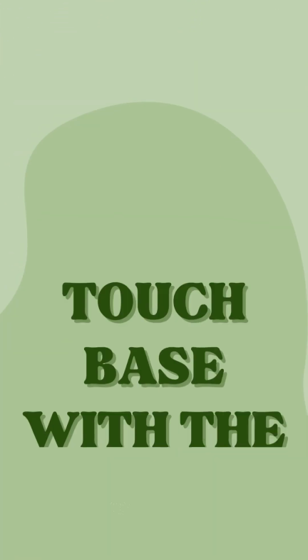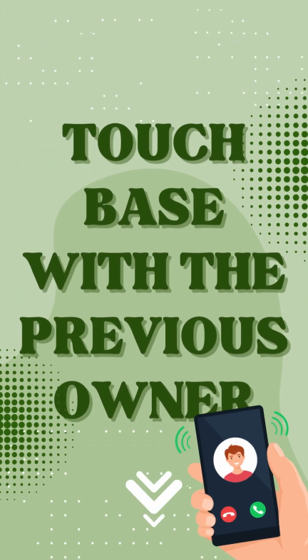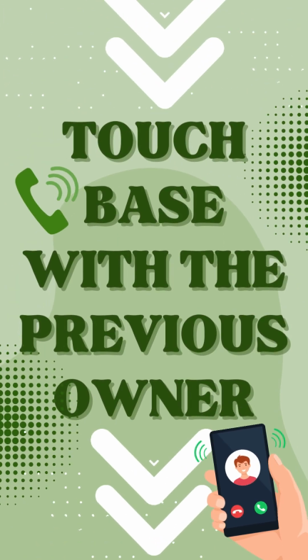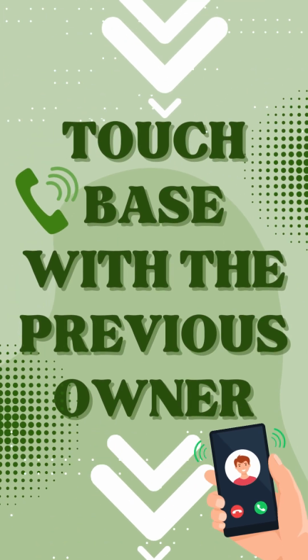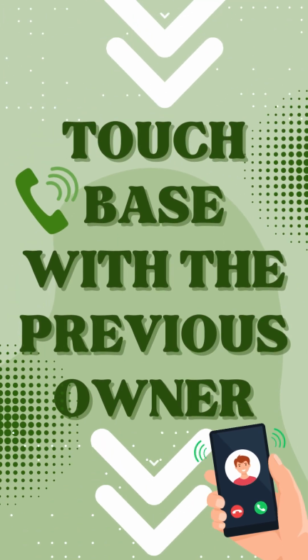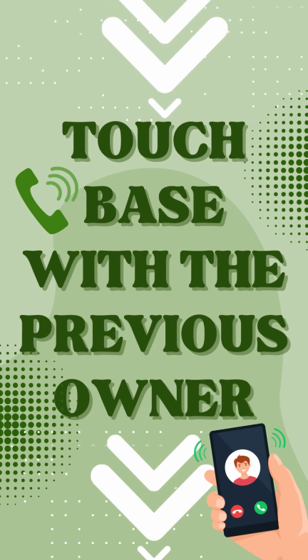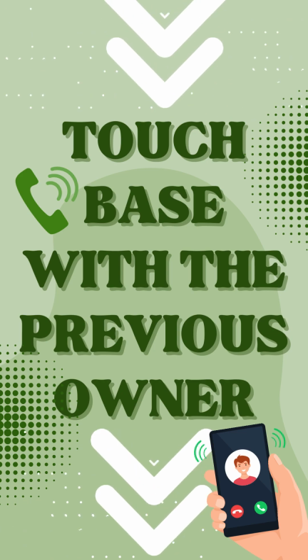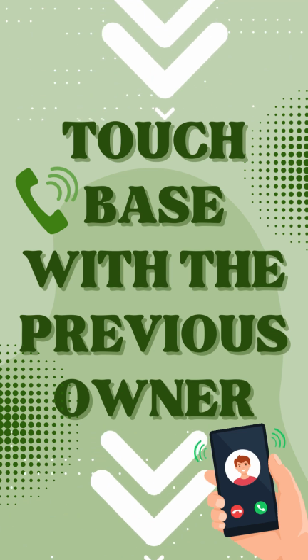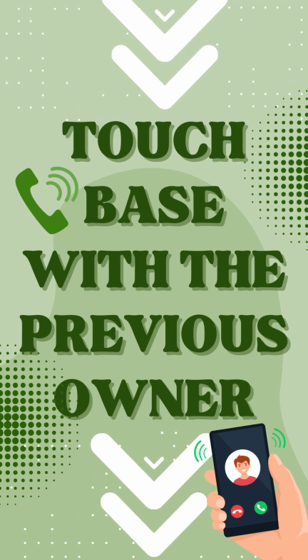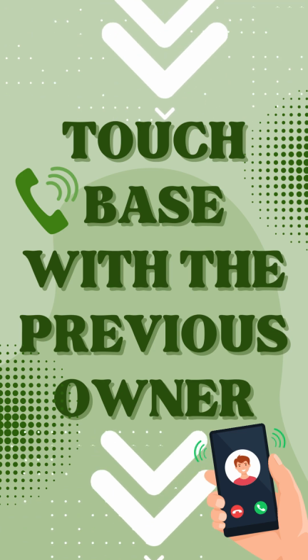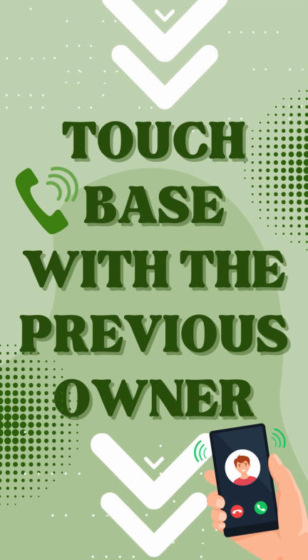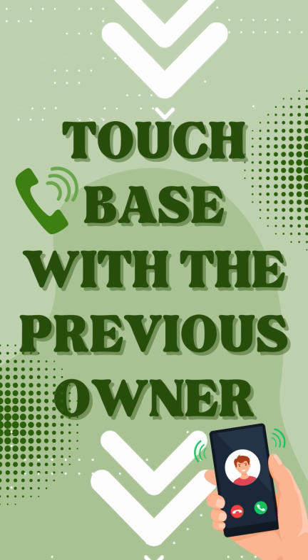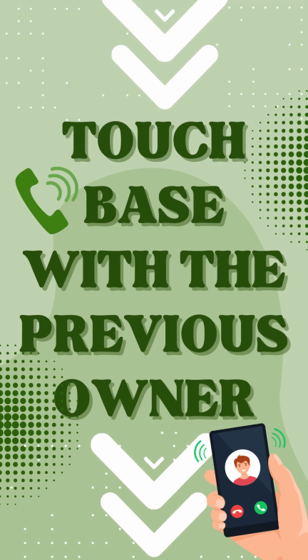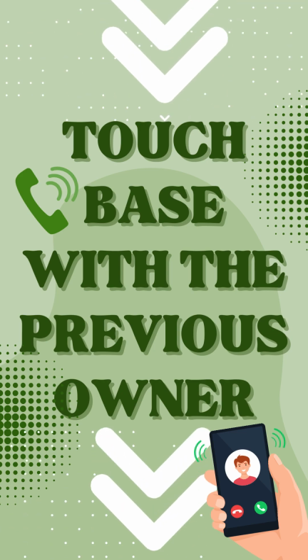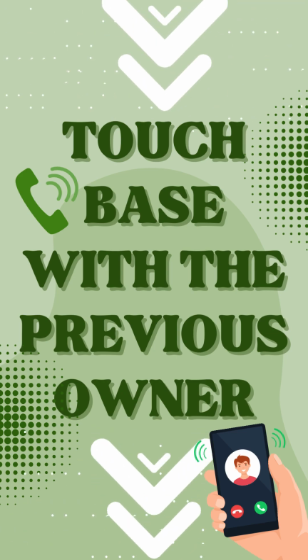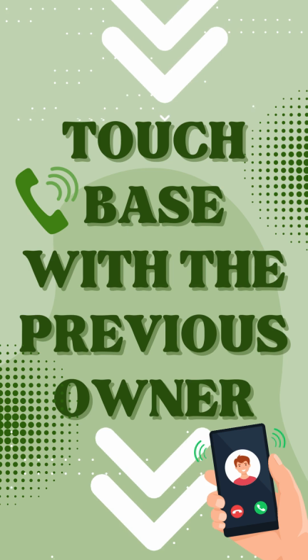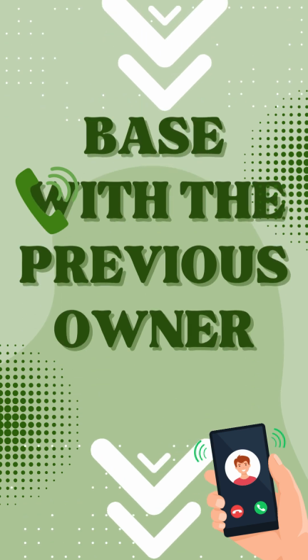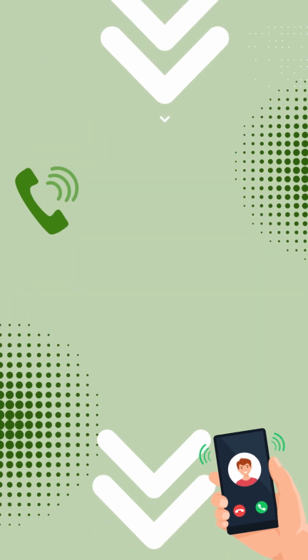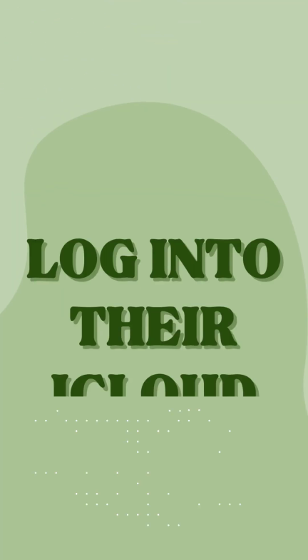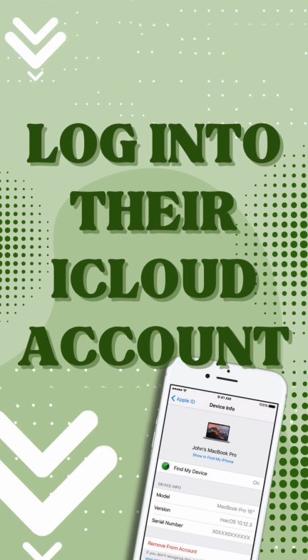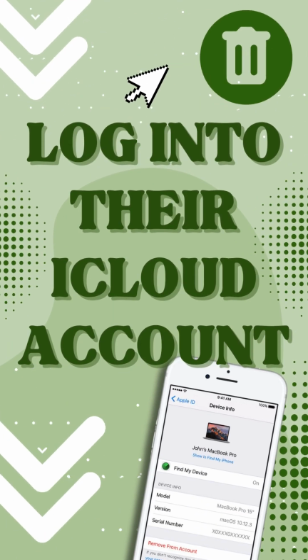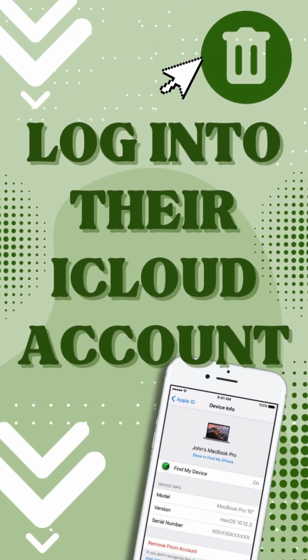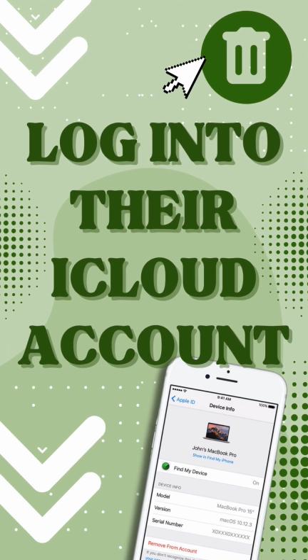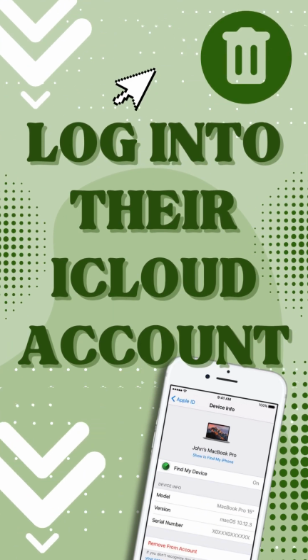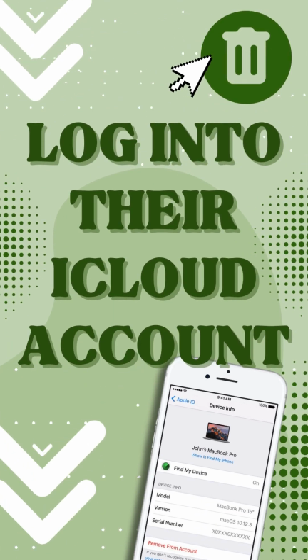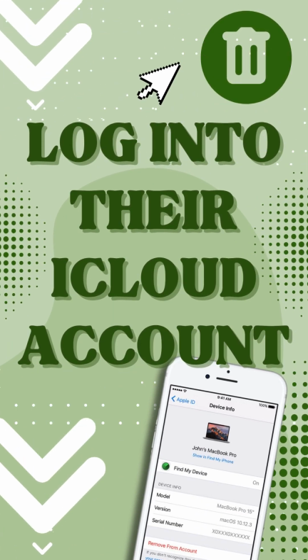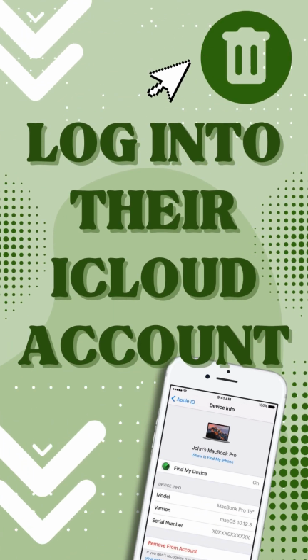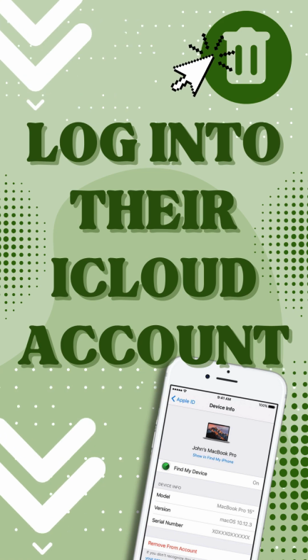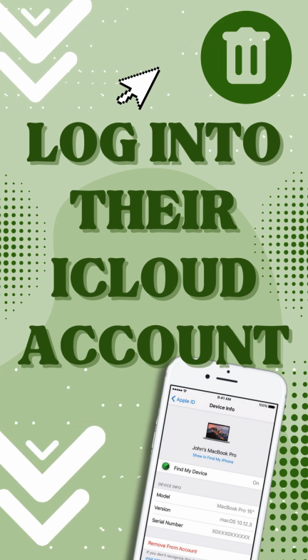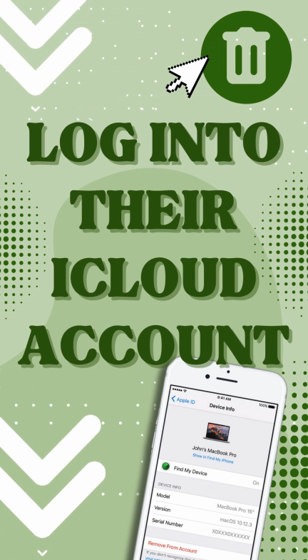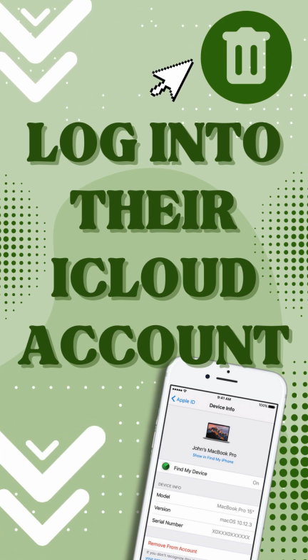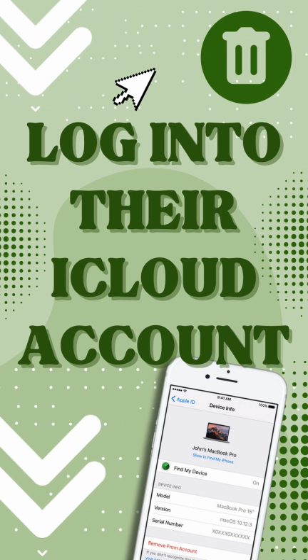Touch base with the previous owner. If your device was someone else's before it was yours, reach out to them and ask if they can get the lock off. All they have to do is log into their iCloud account and remove the device from the Find My device section. Pretty straightforward, right?